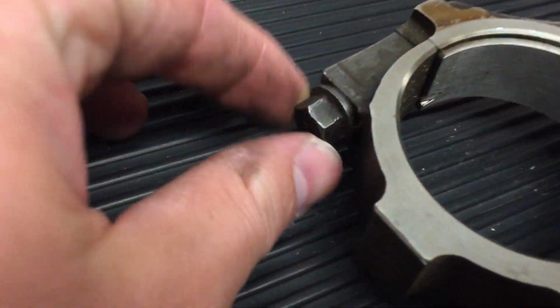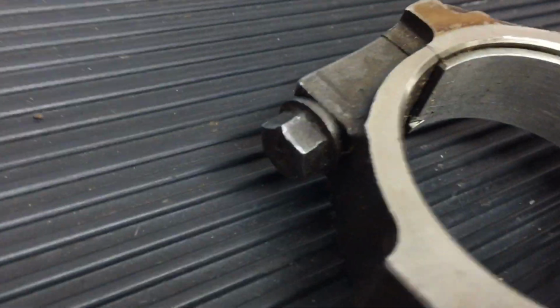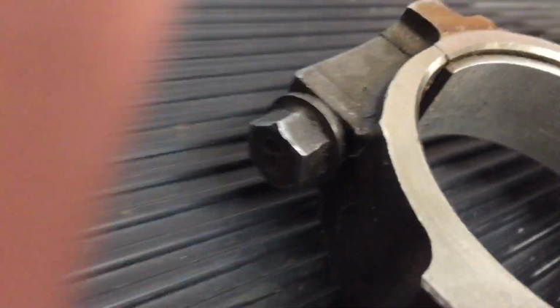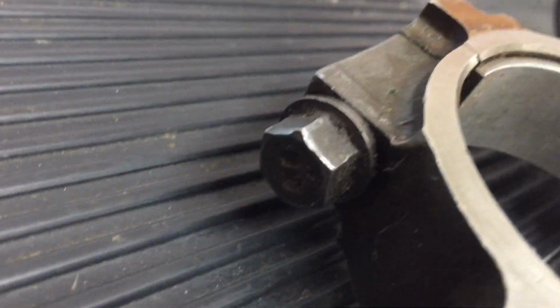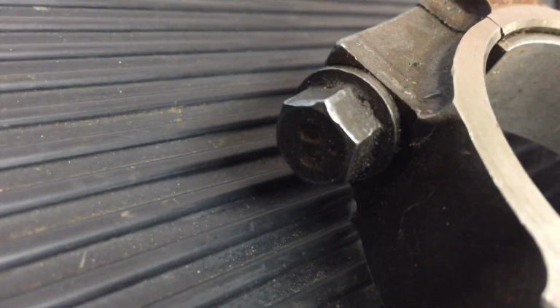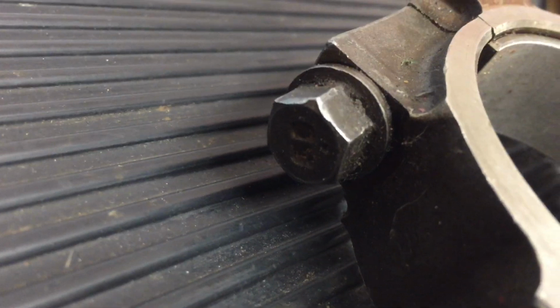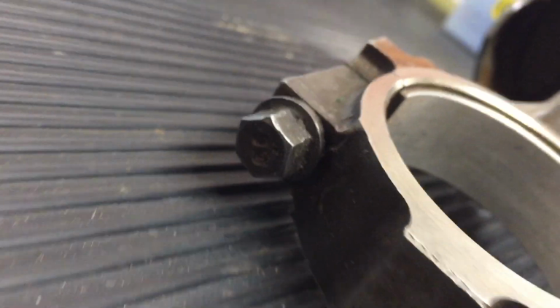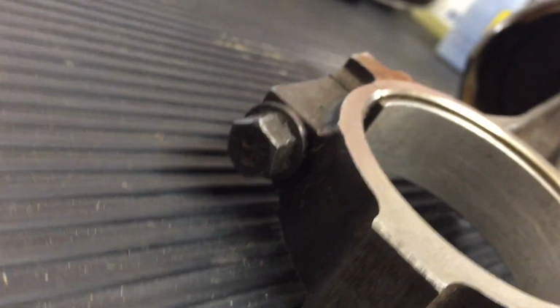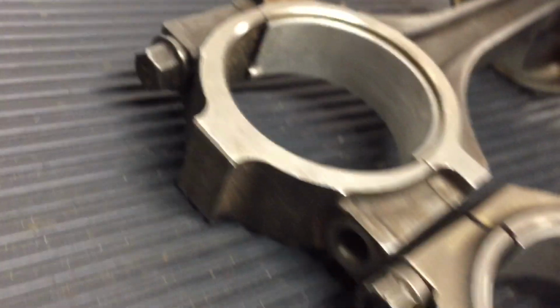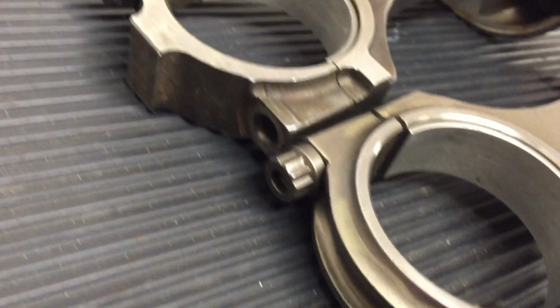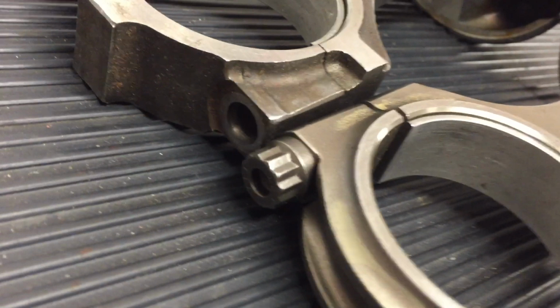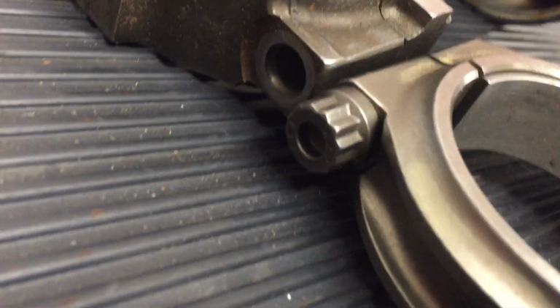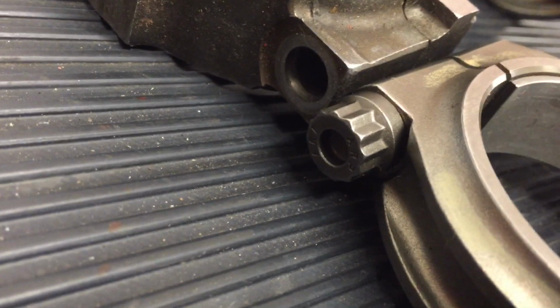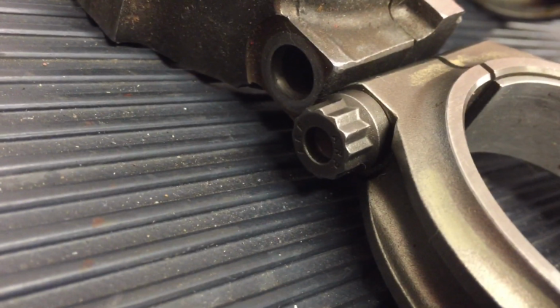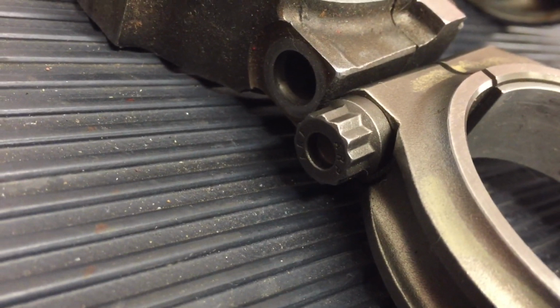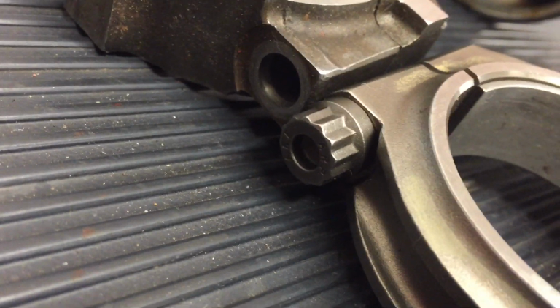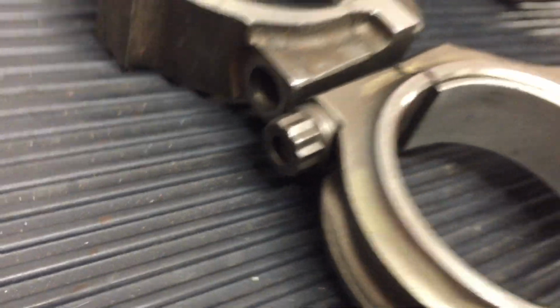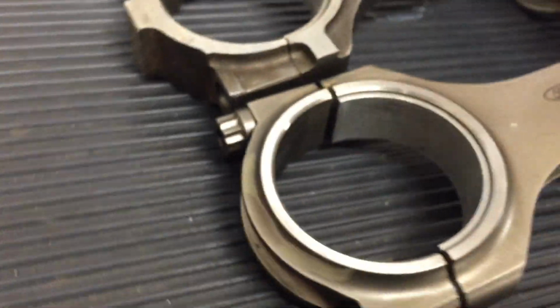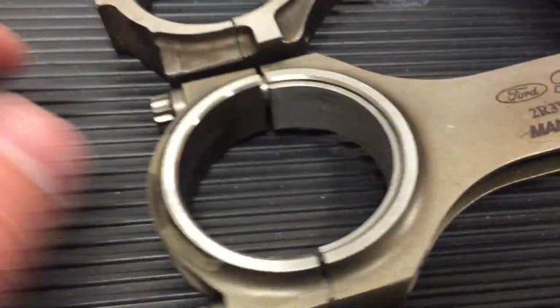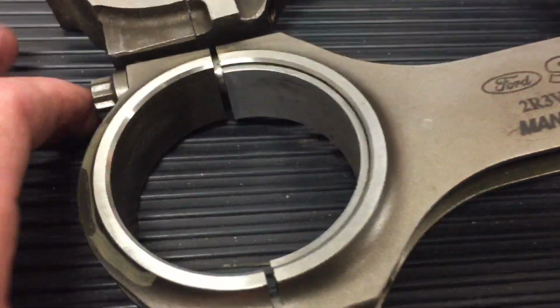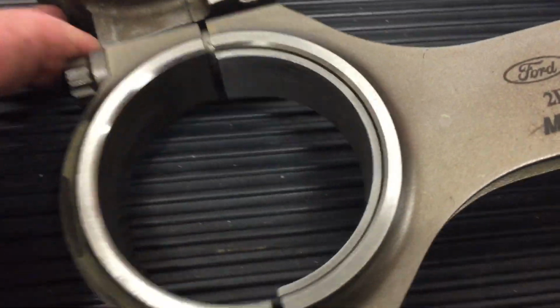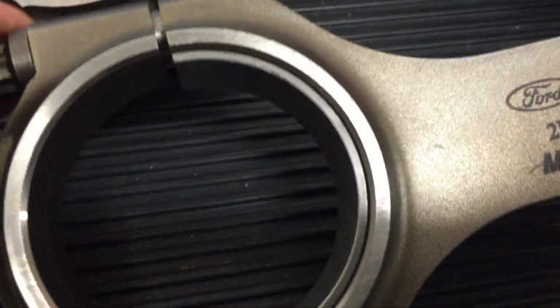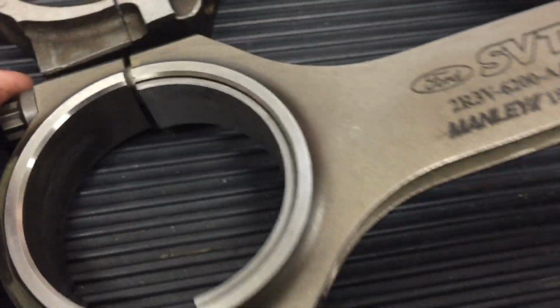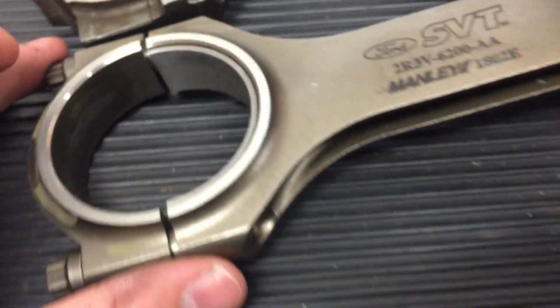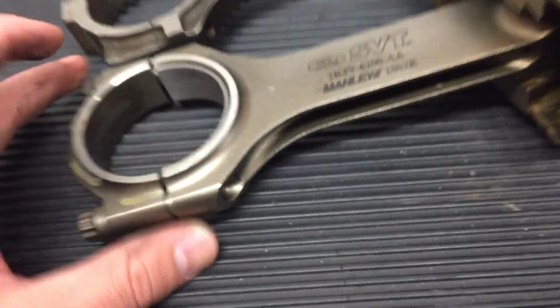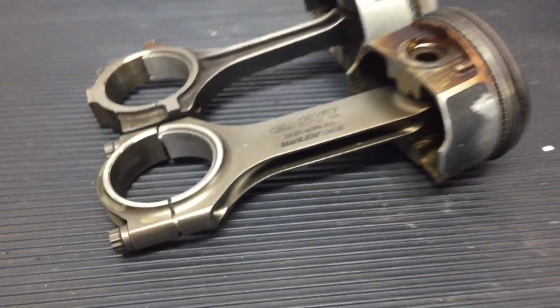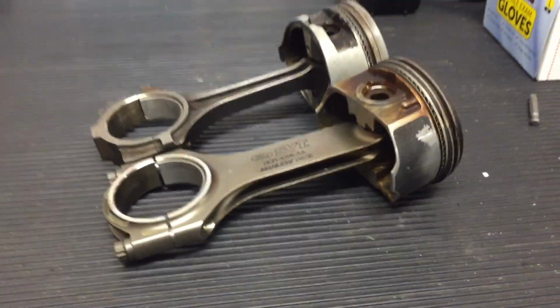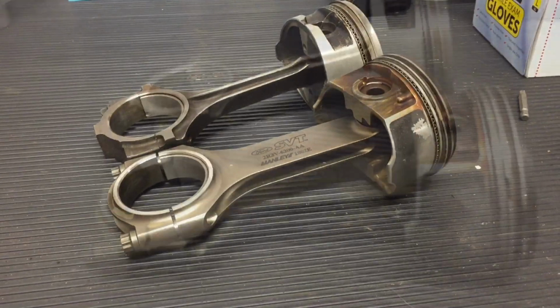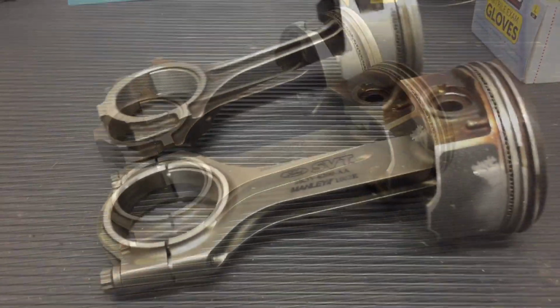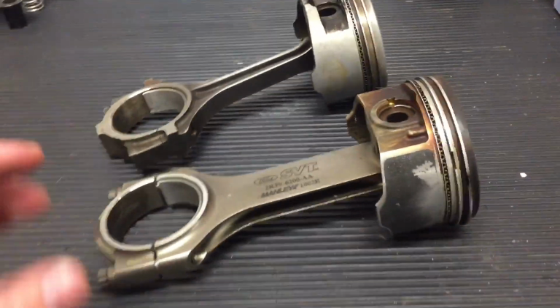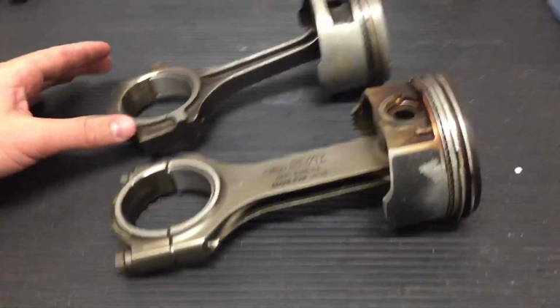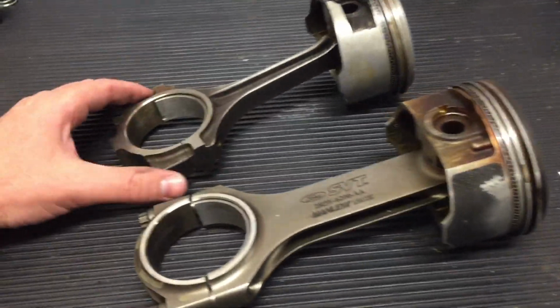You can look at the stock hardware for the regular 4.6. Stock rods for the 4.6 are good to about 450 rear wheel horsepower — about 500 horsepower before they'll snap. The Terminator rods have been known to hold over 1,000 horsepower.